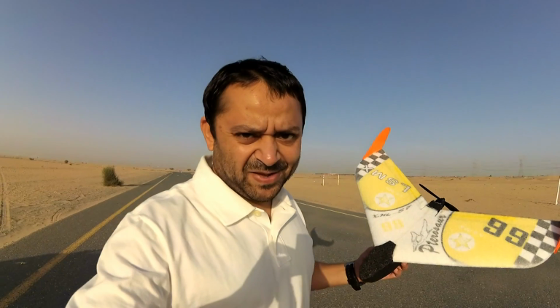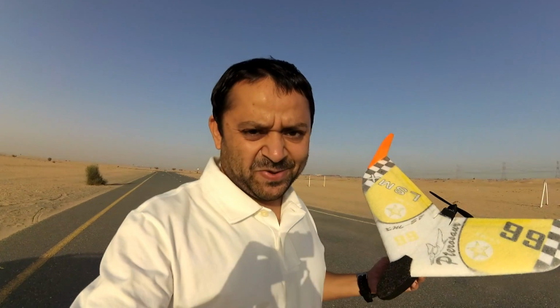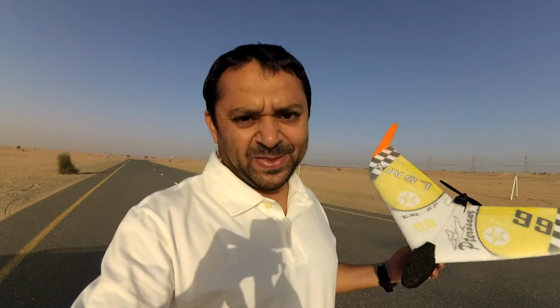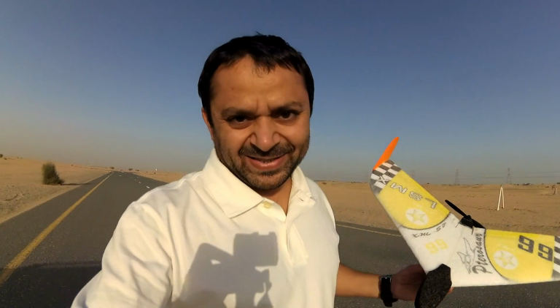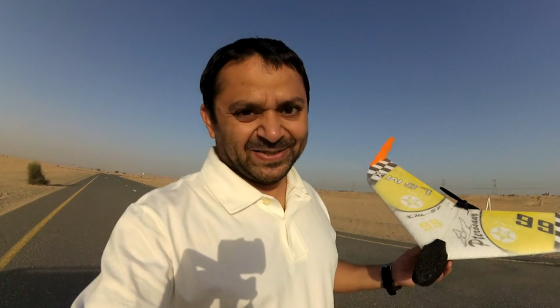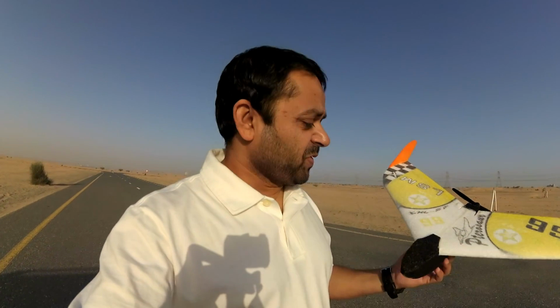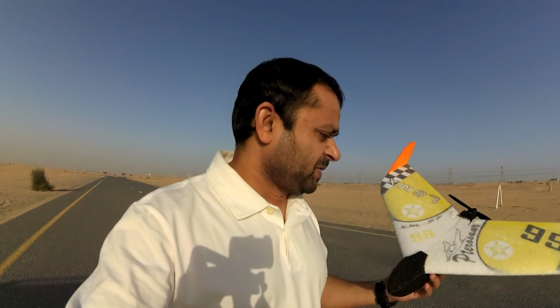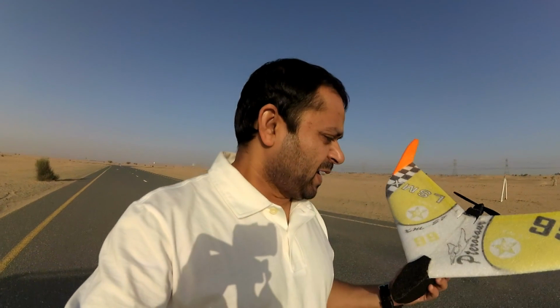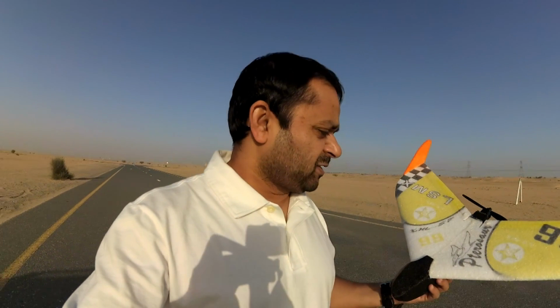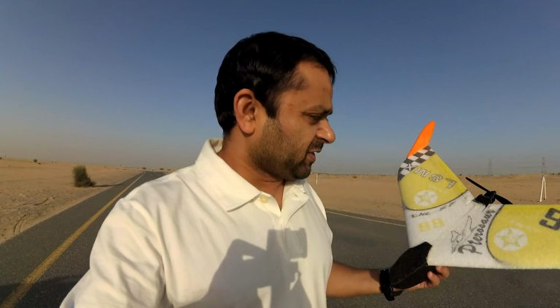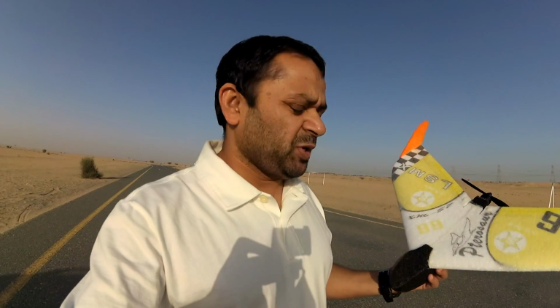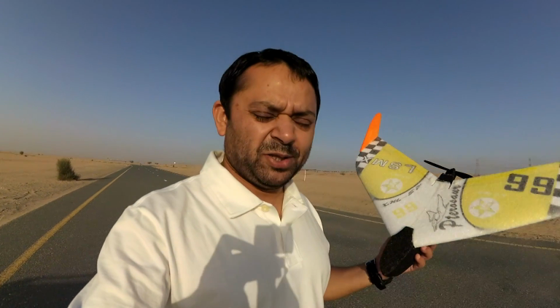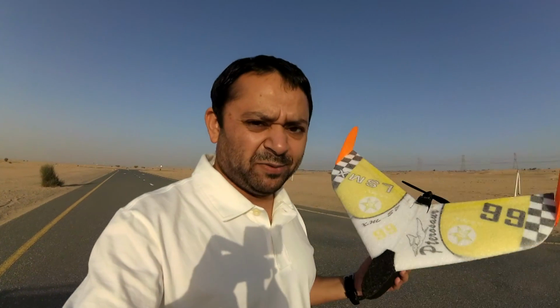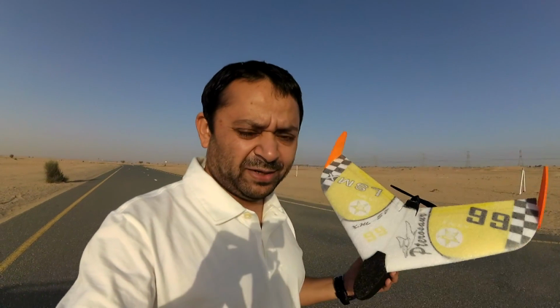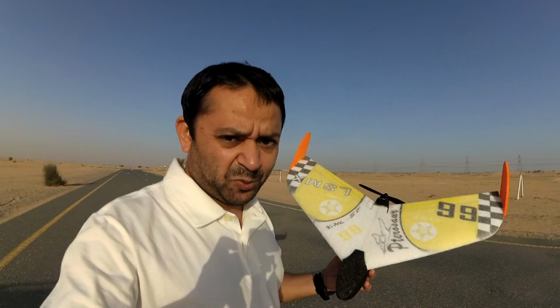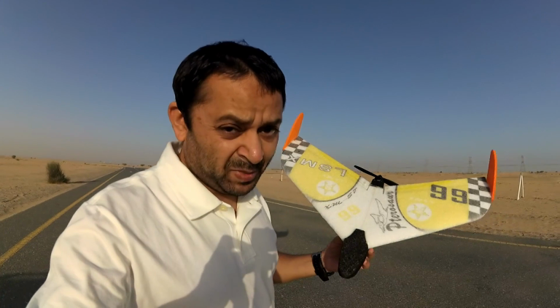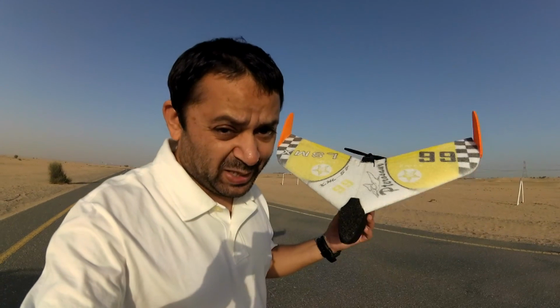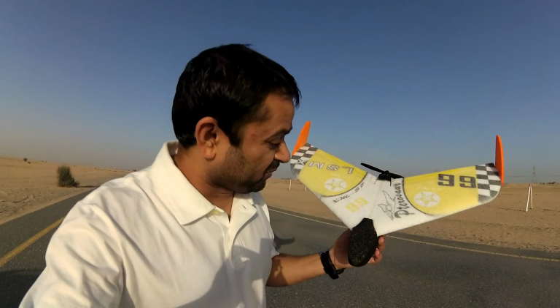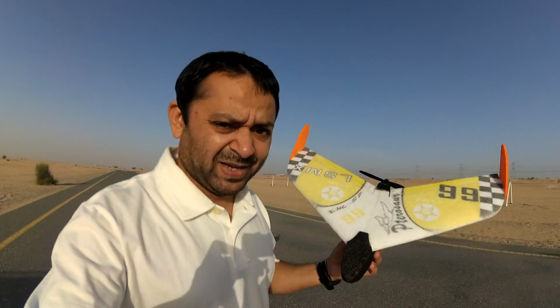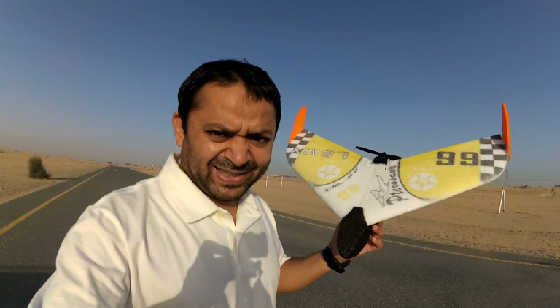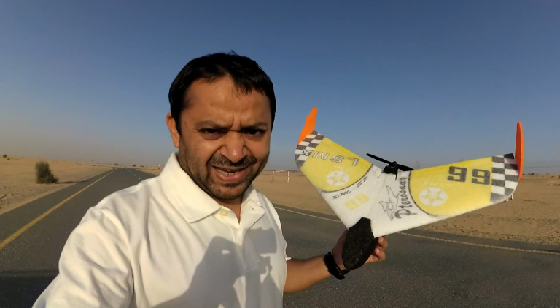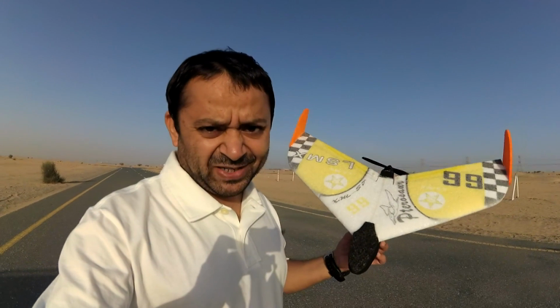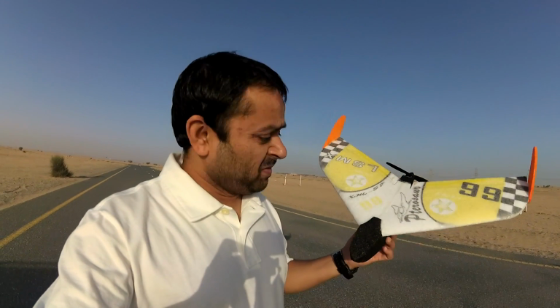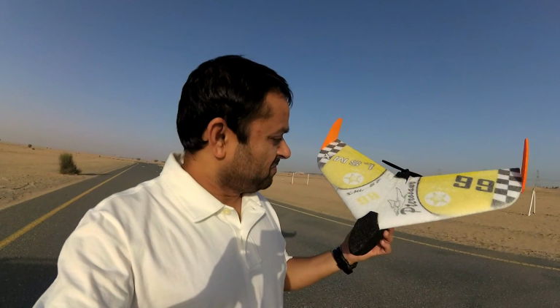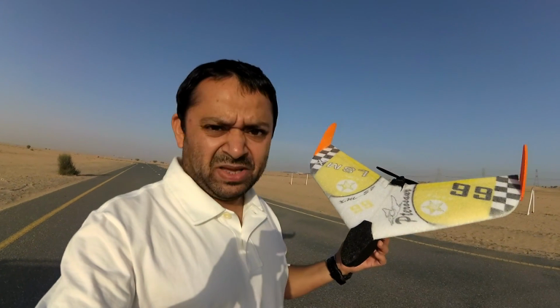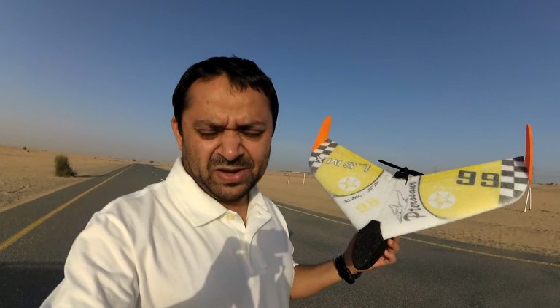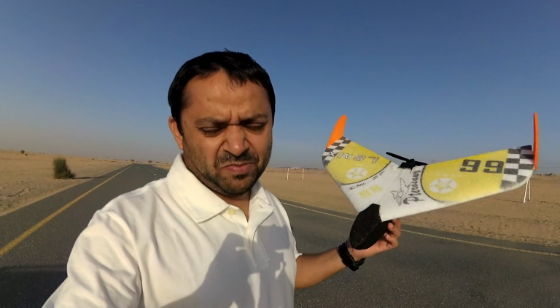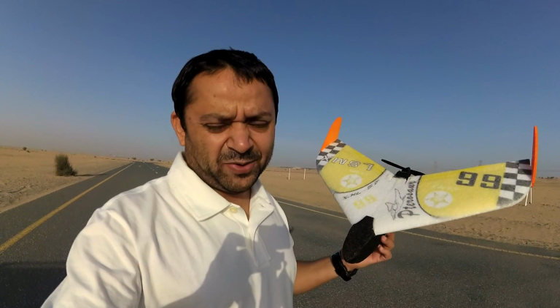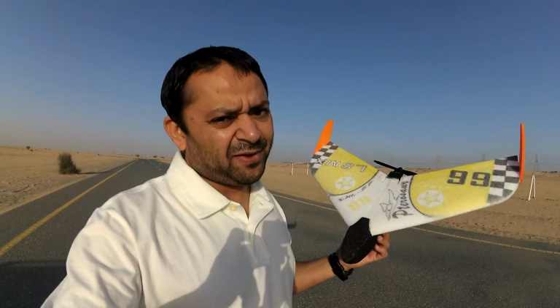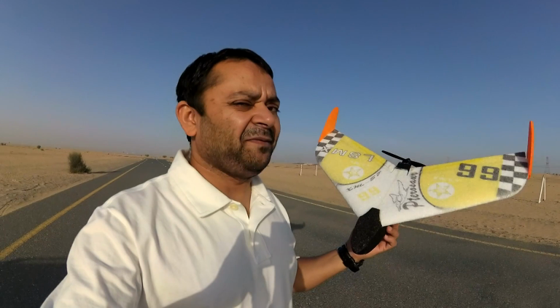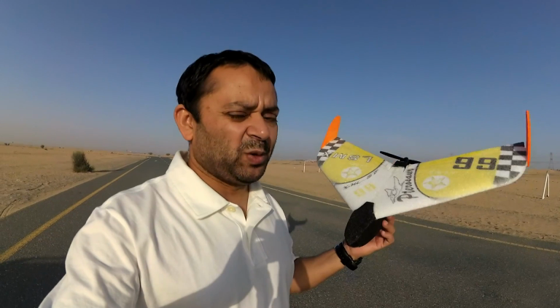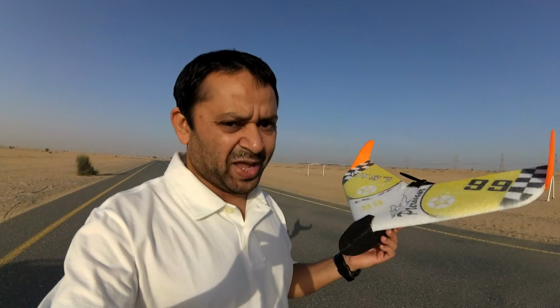Assalamualaikum and greetings. Alishanmow here, and this is going to be the maiden flight for the Spirit 600 mini or micro FPV wing.